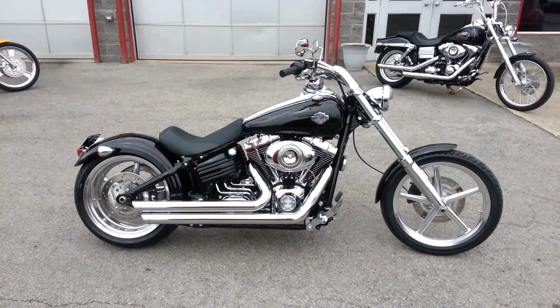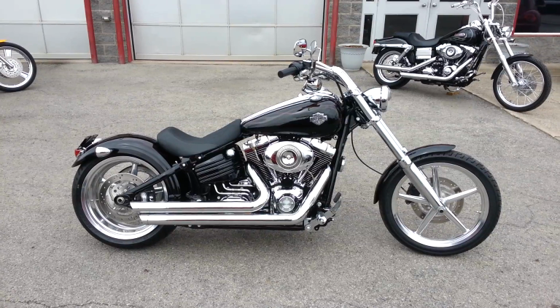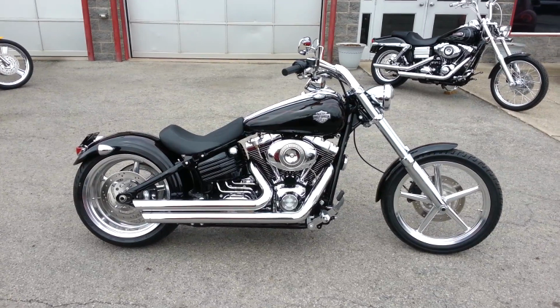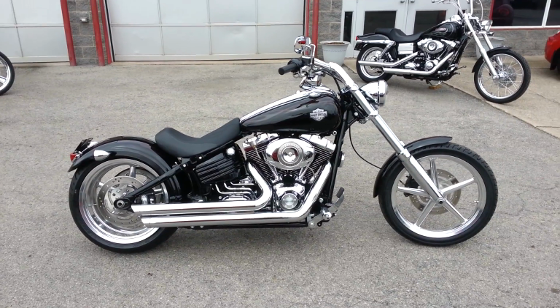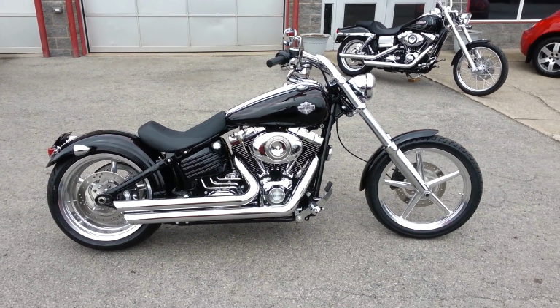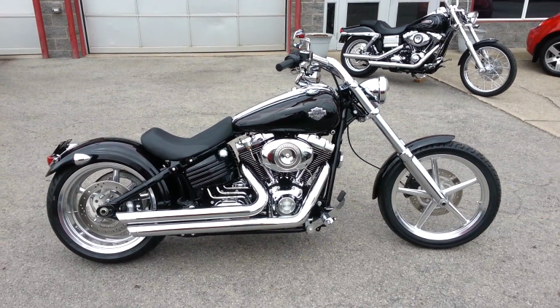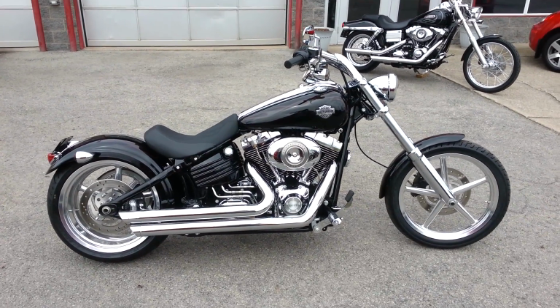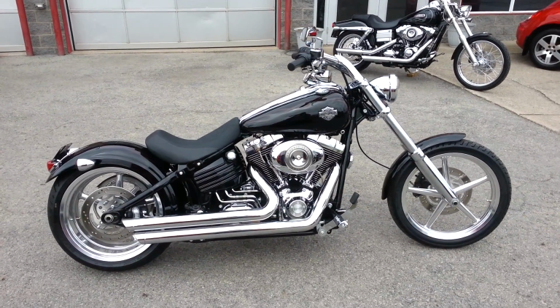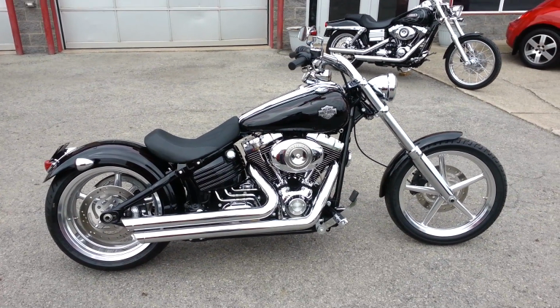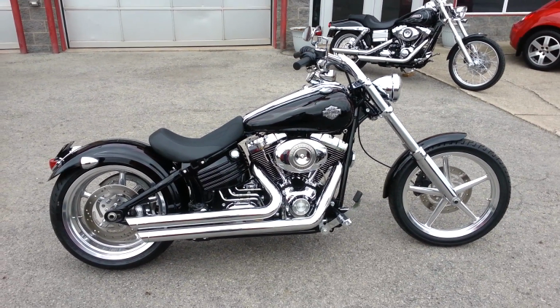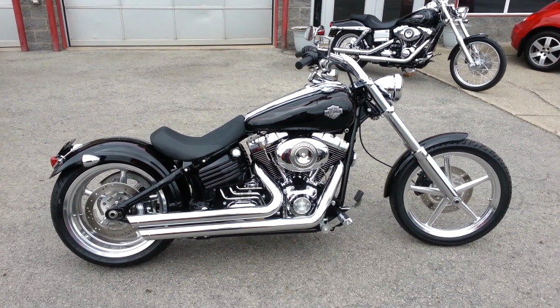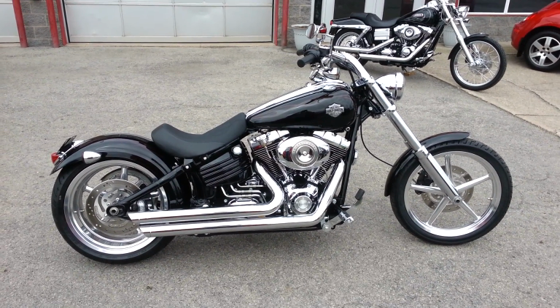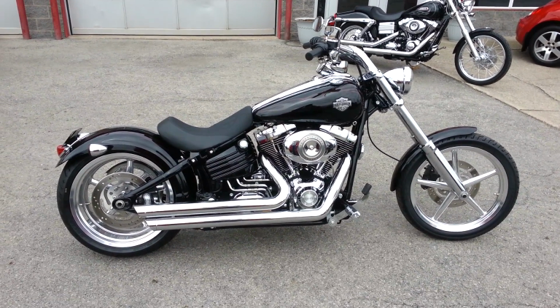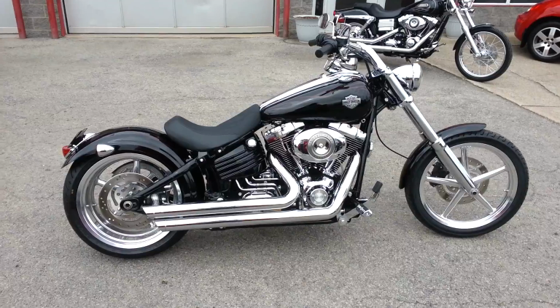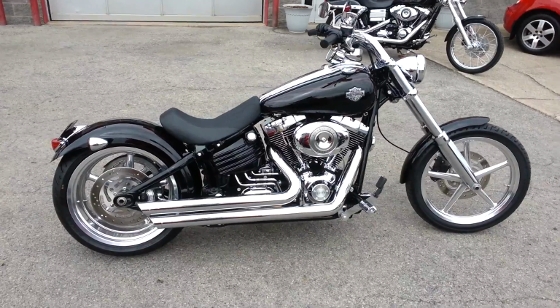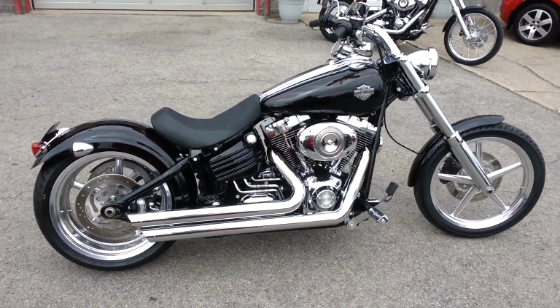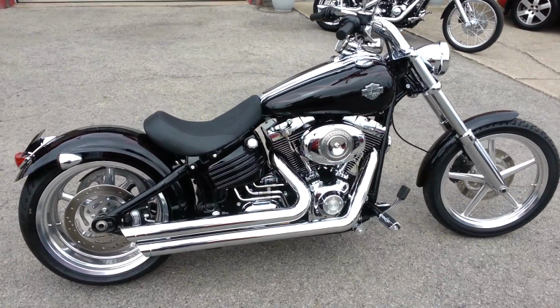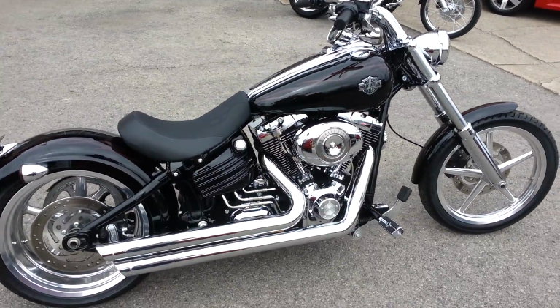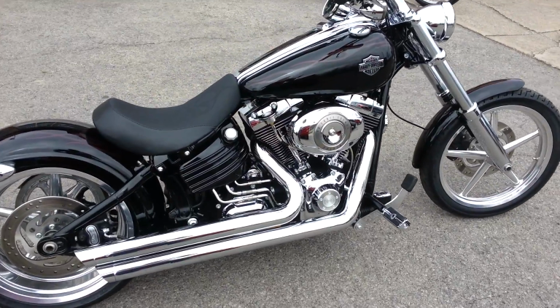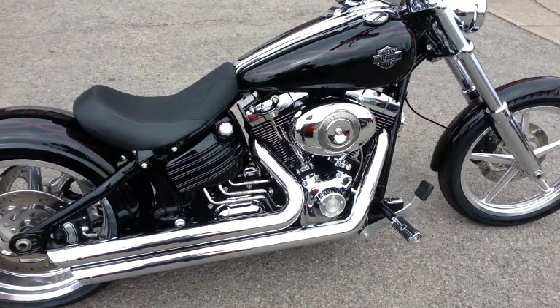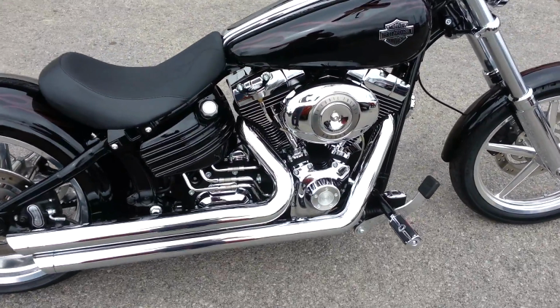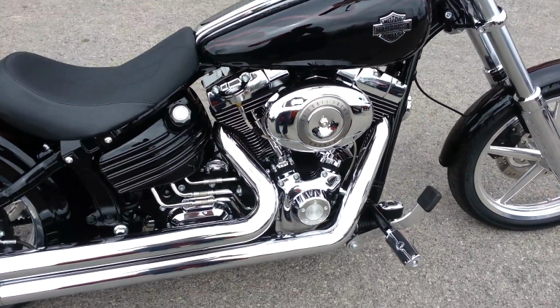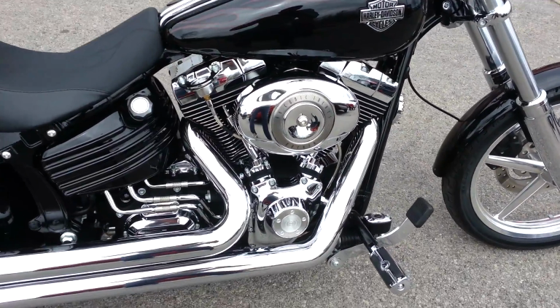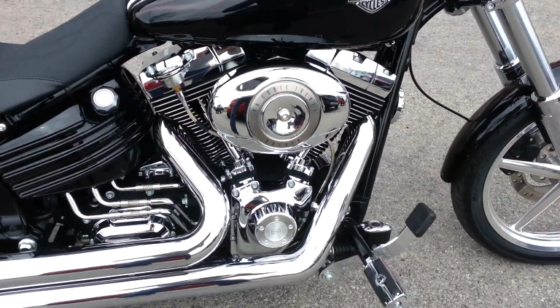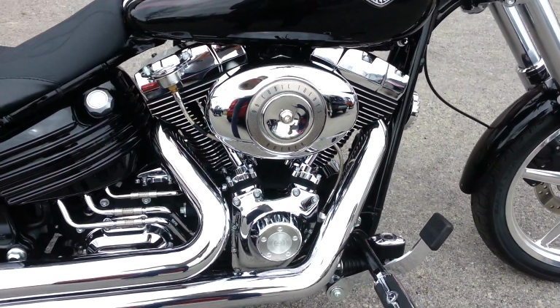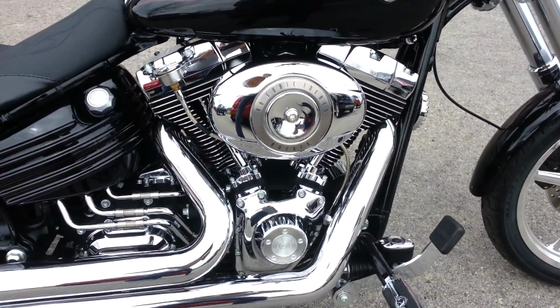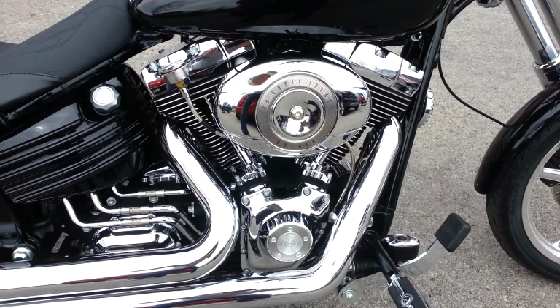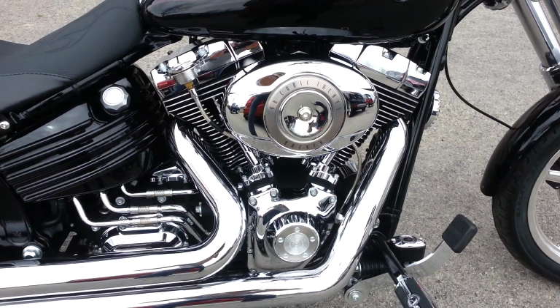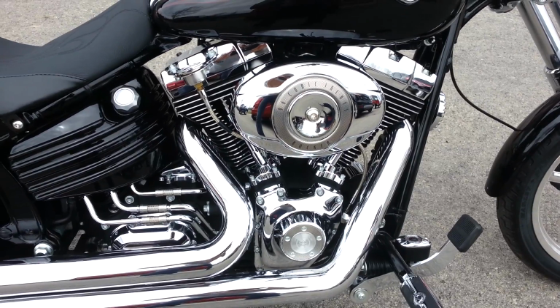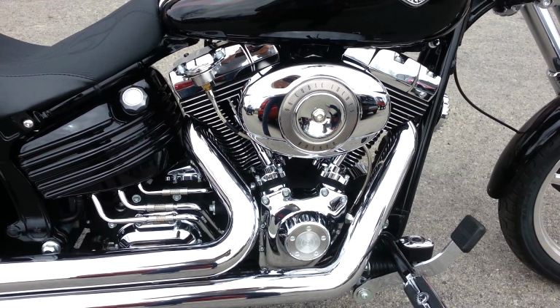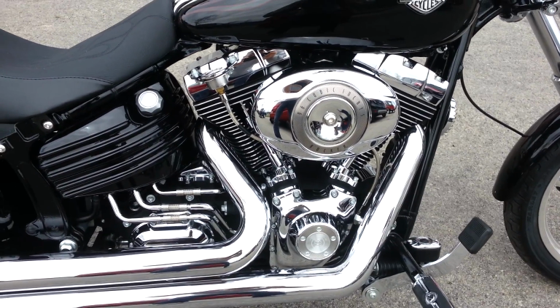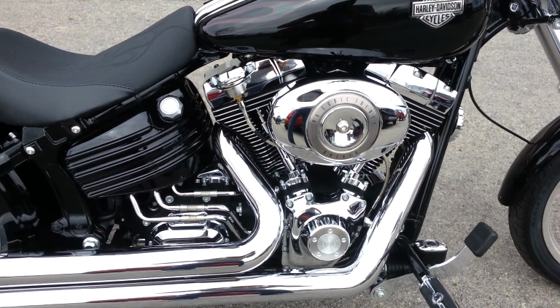Here is a 2008 Harley-Davidson Rocker C. It's got Vance & Hines Big Shot Pipes, a 96 cubic inch motor with the six-speed transmission.